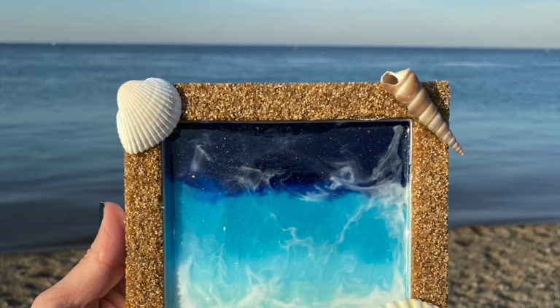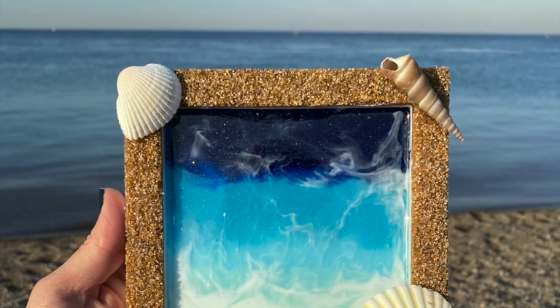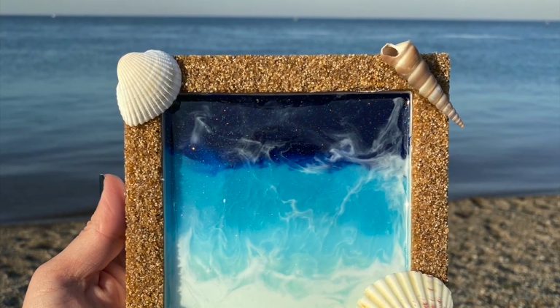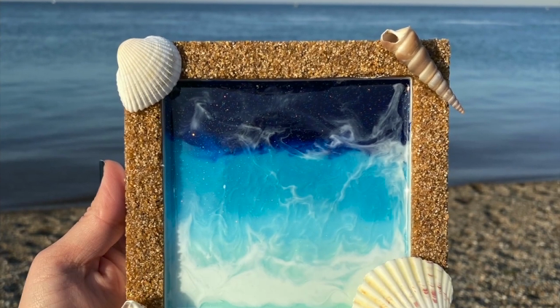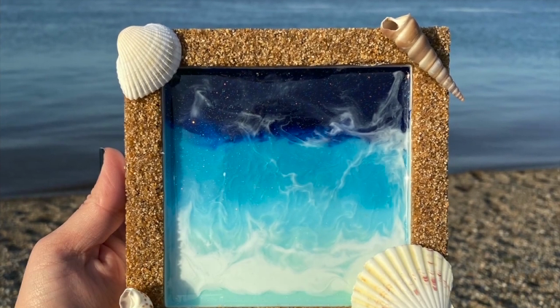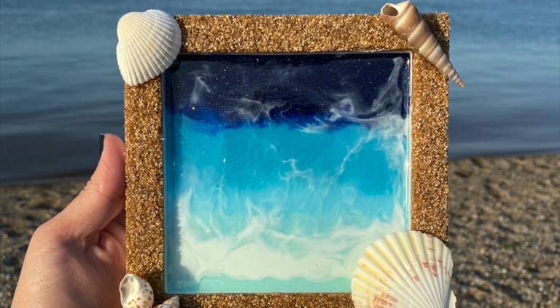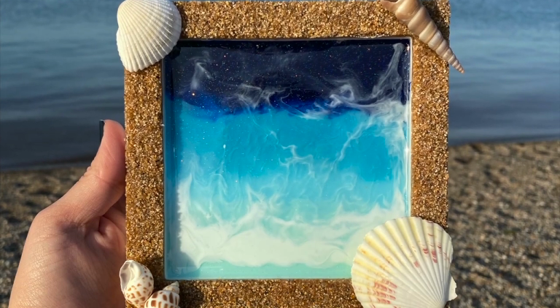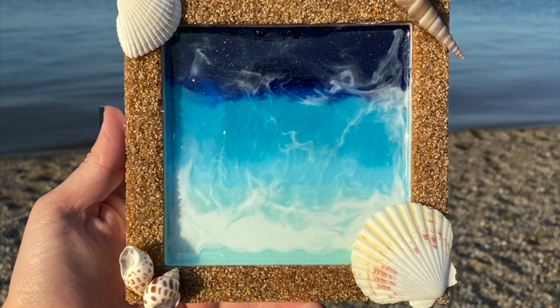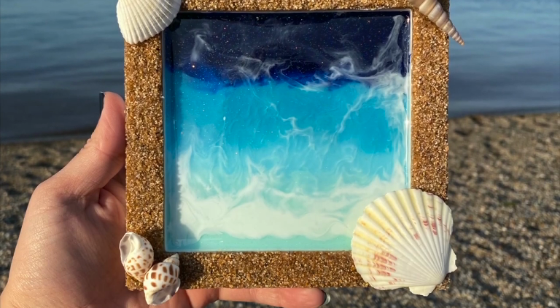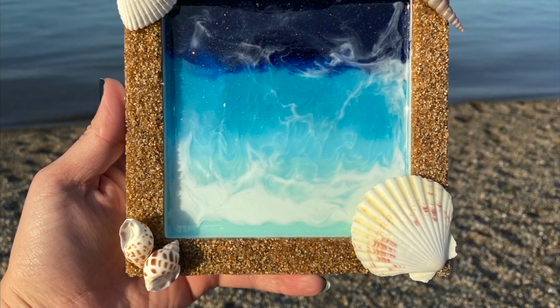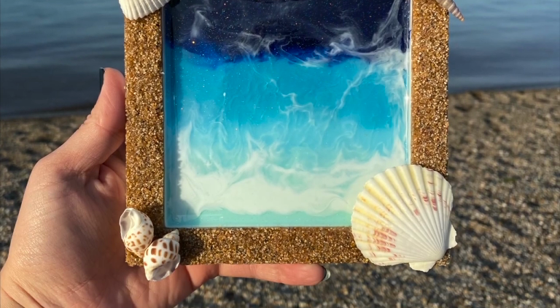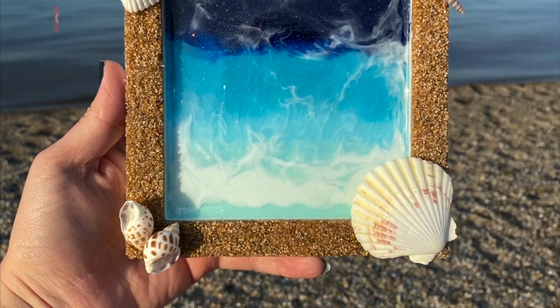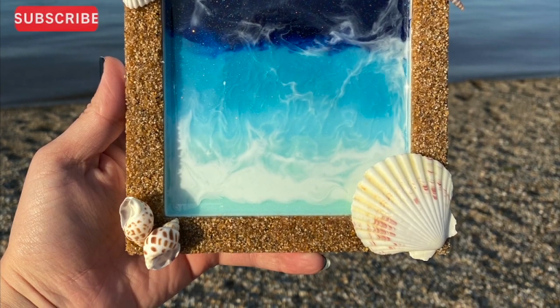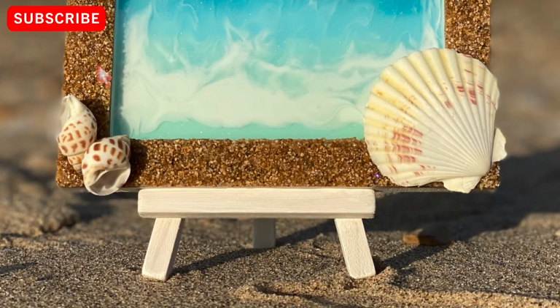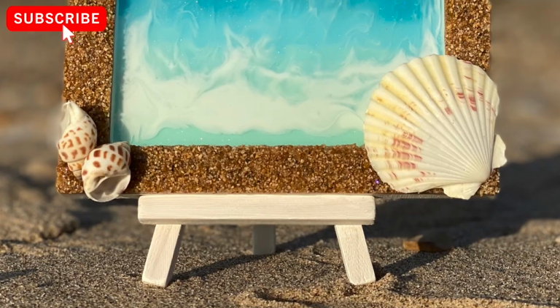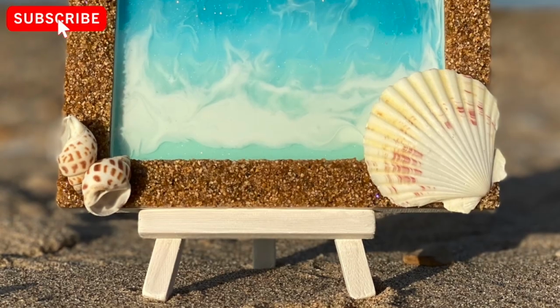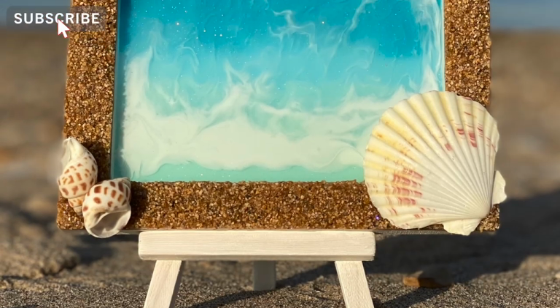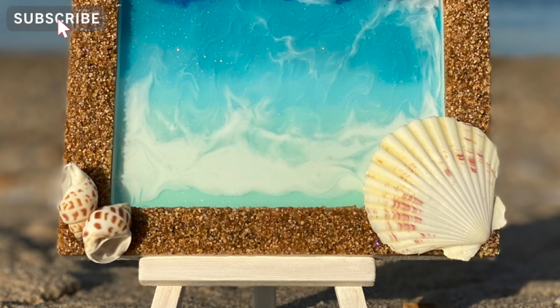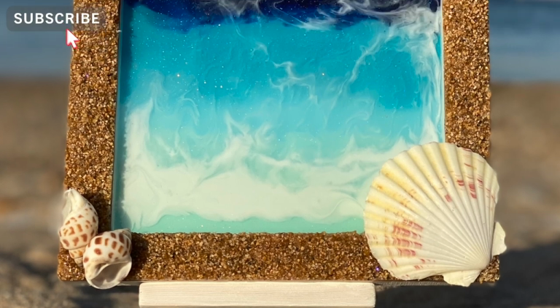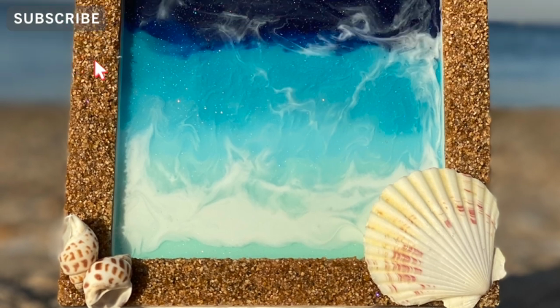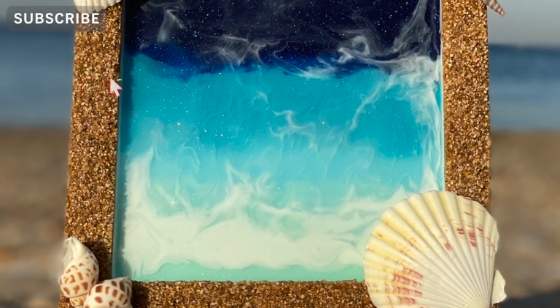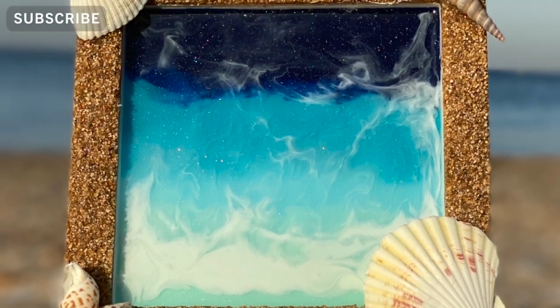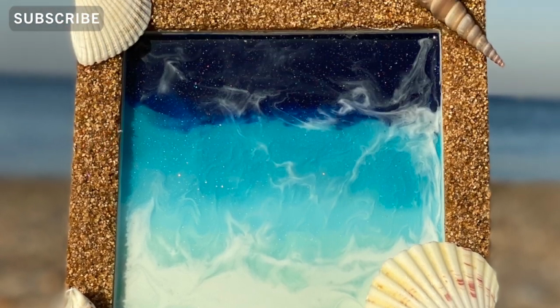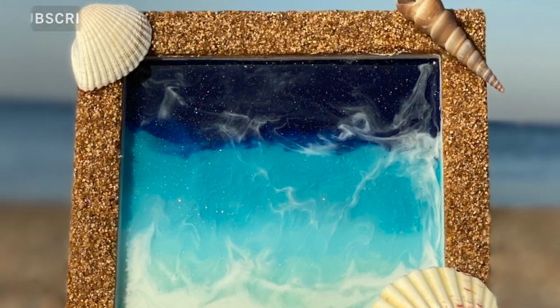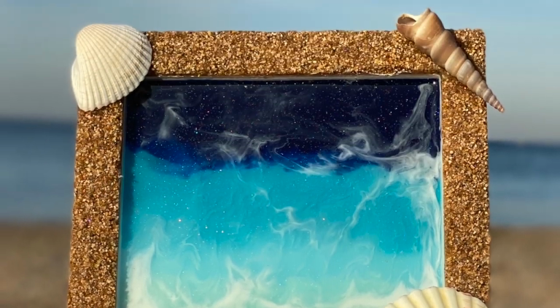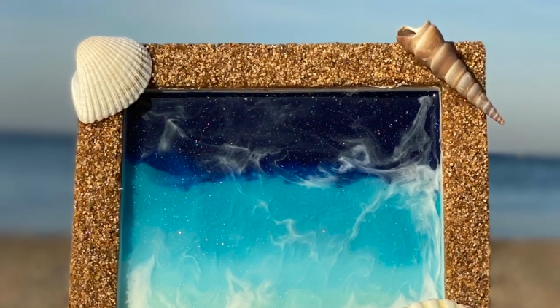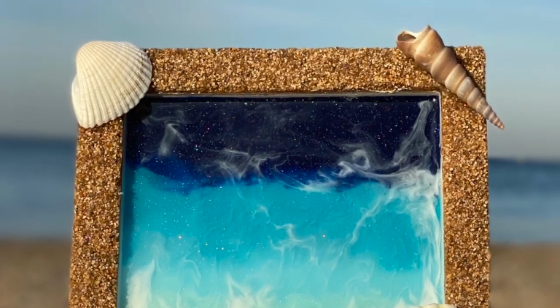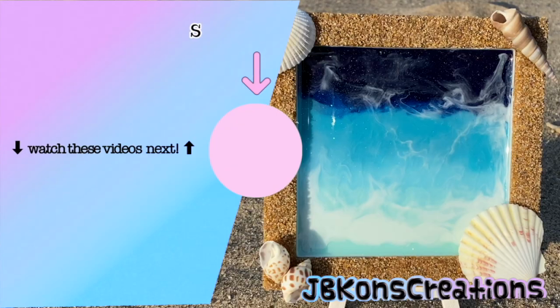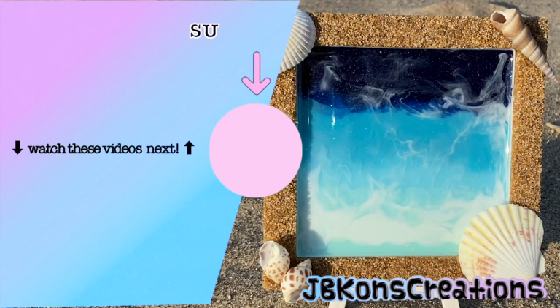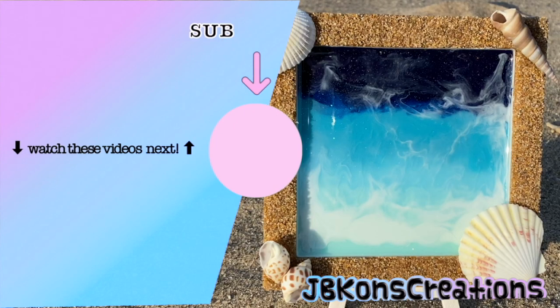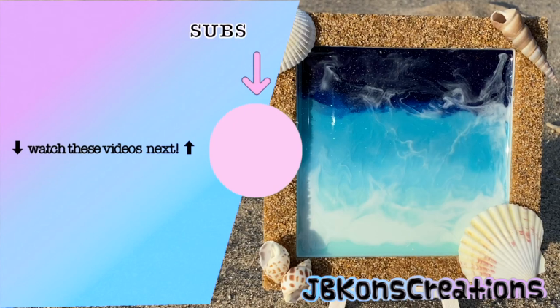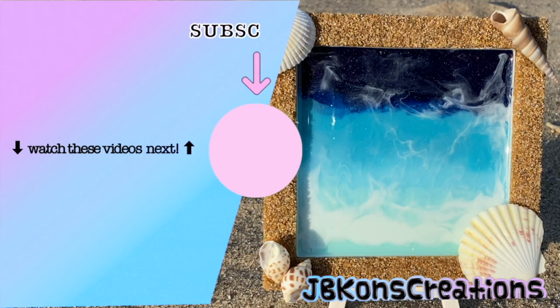And there you have it! I hope you guys enjoyed my video. Please give it a thumbs up and don't forget to subscribe so you don't miss any future resin crafting videos. Thanks so much for watching. Bye!